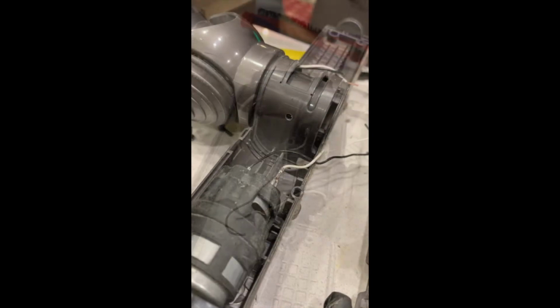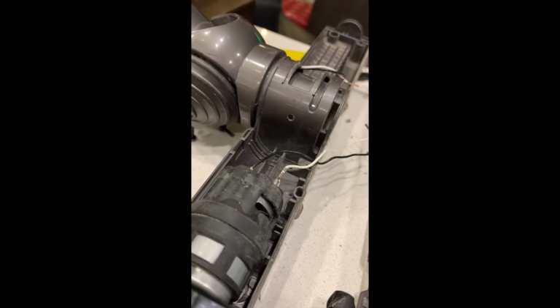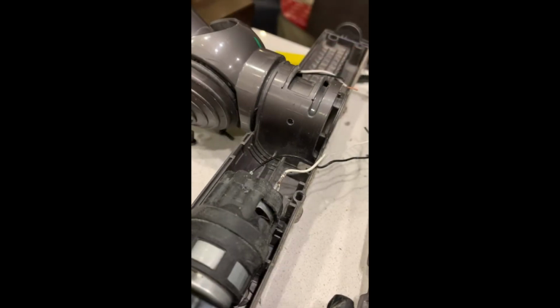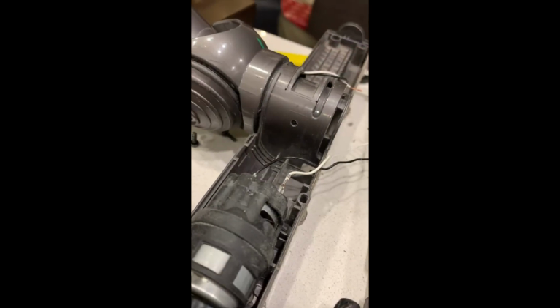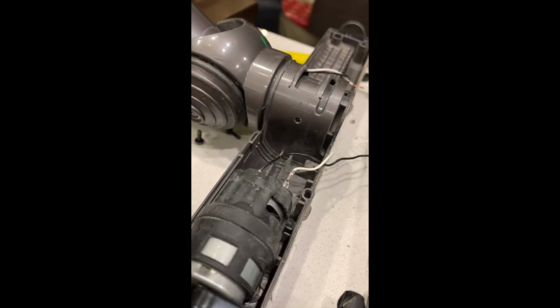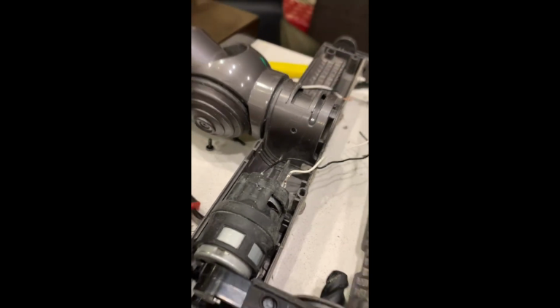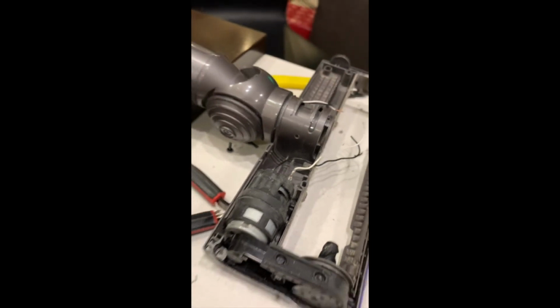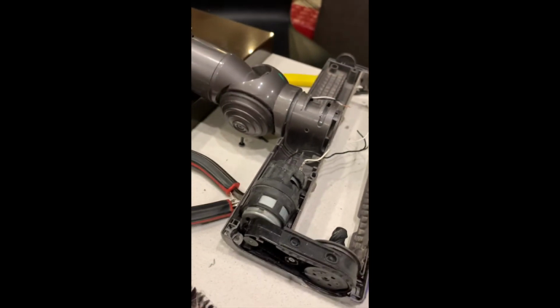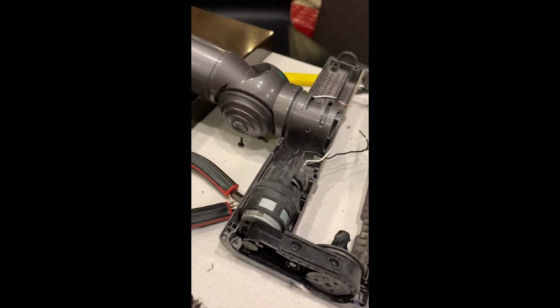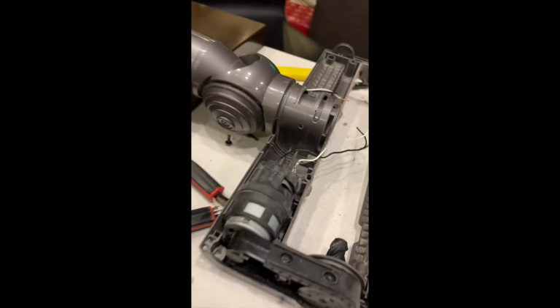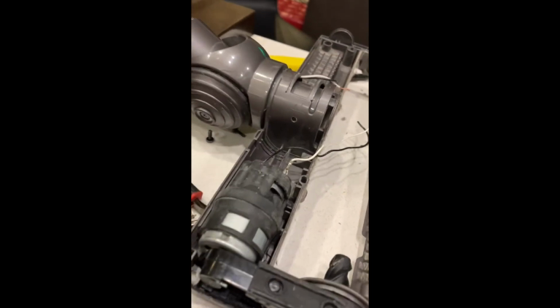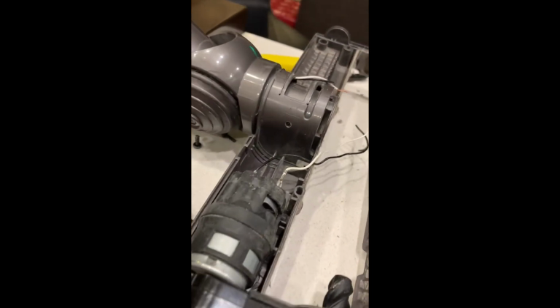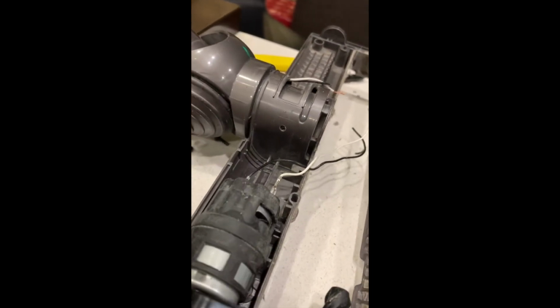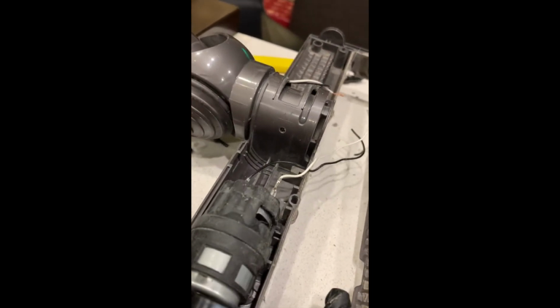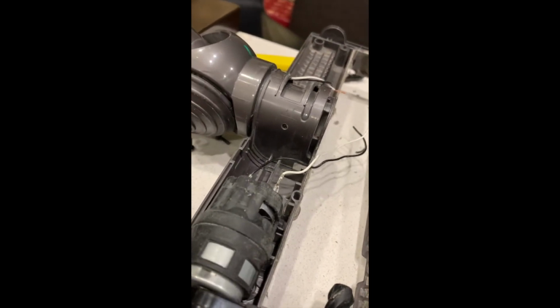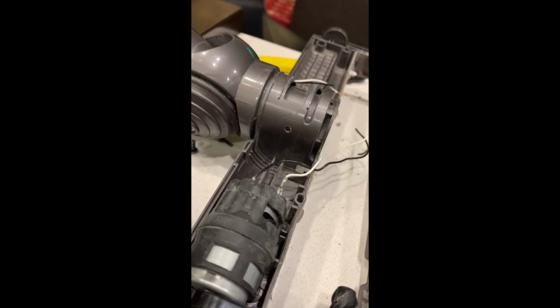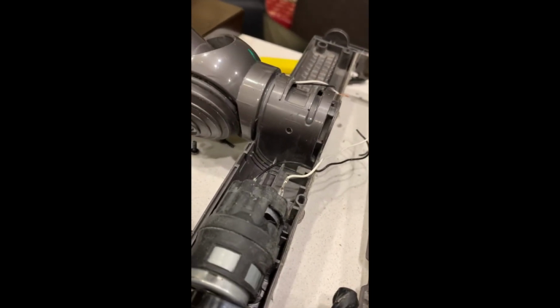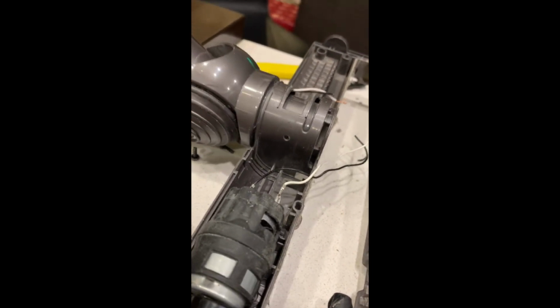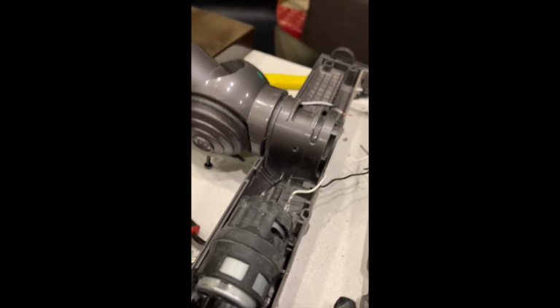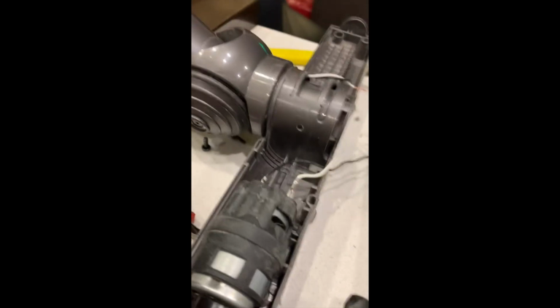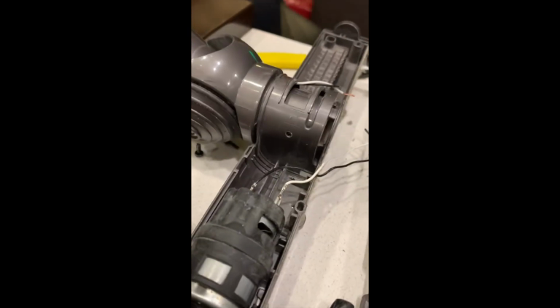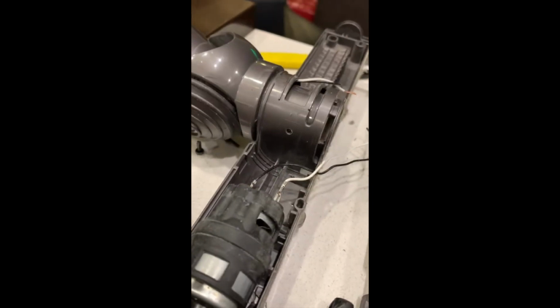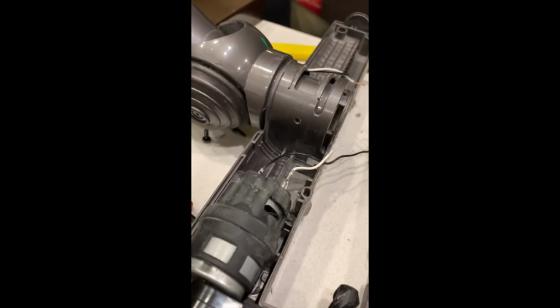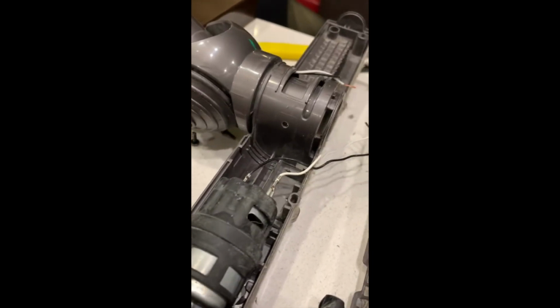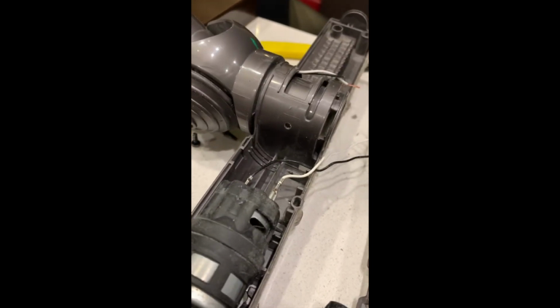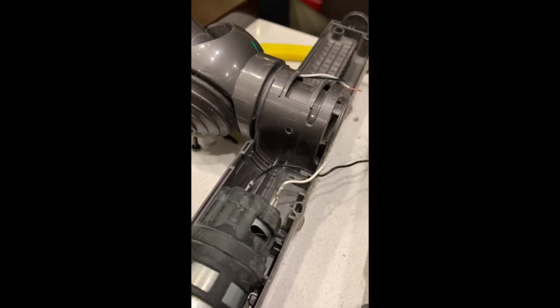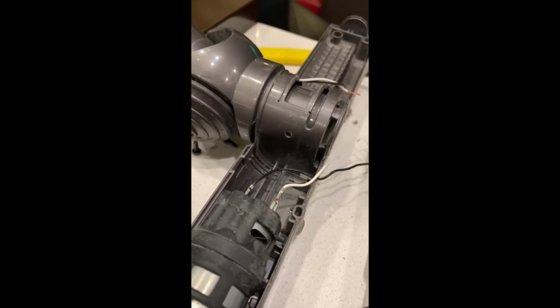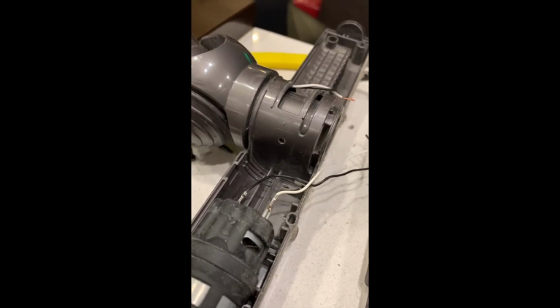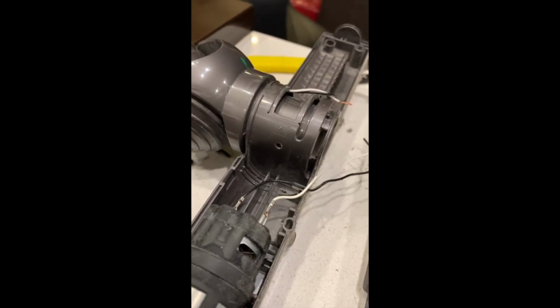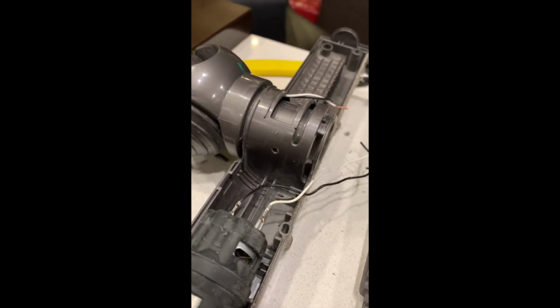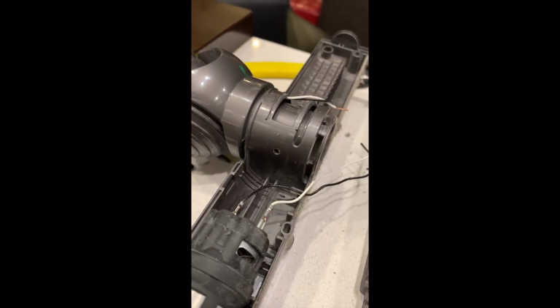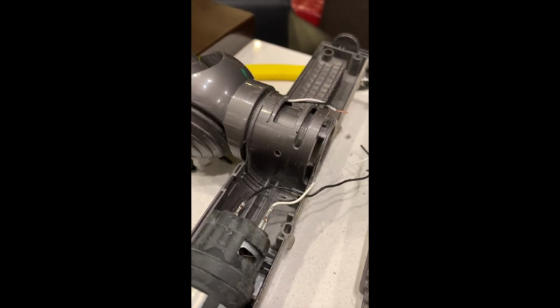On this side — this is obviously the motor side — all I've done is drilled a little tiny hole. So now I'm going to feed the wires up through that hole and connect up with the other side.